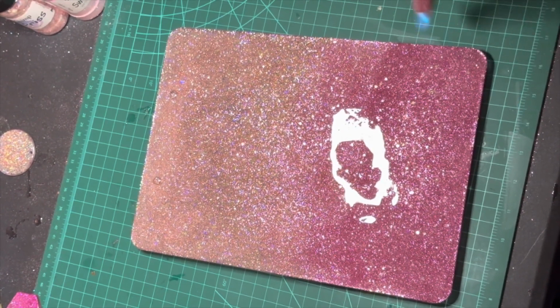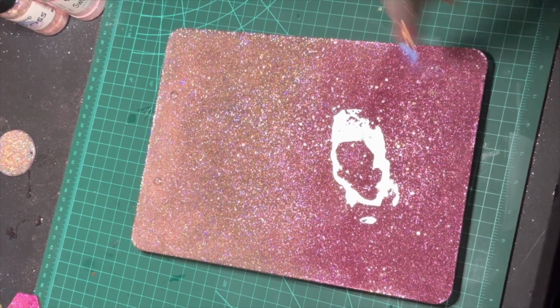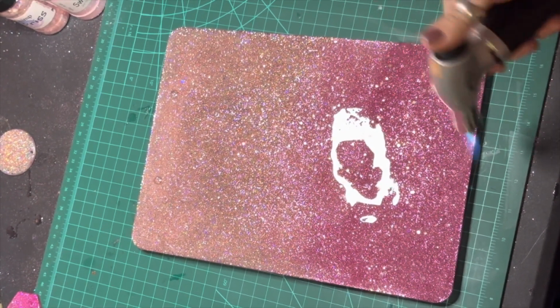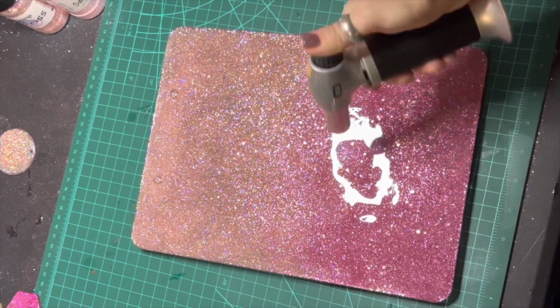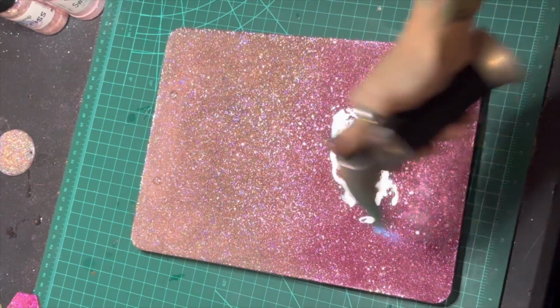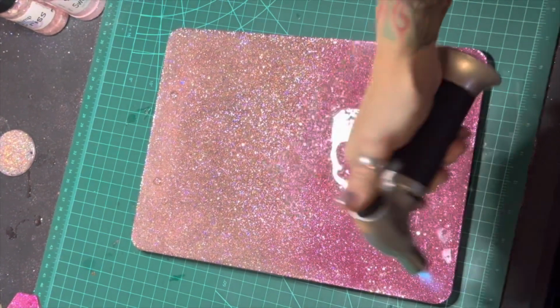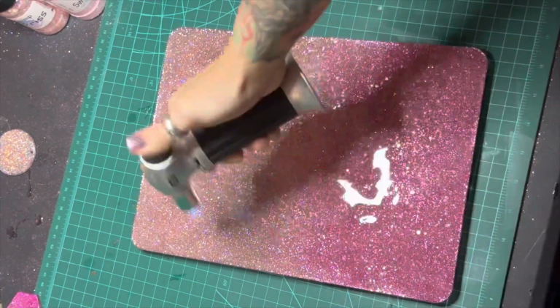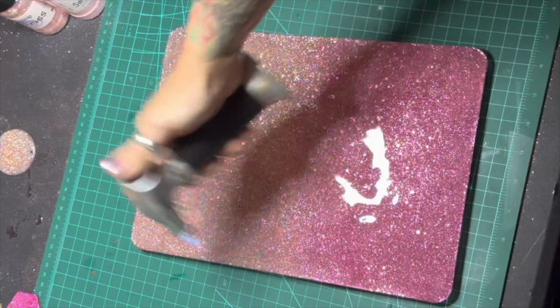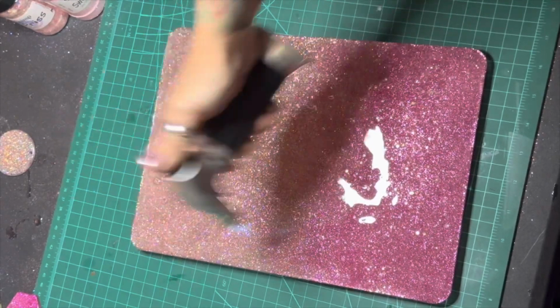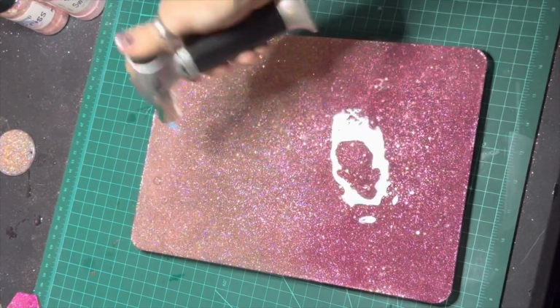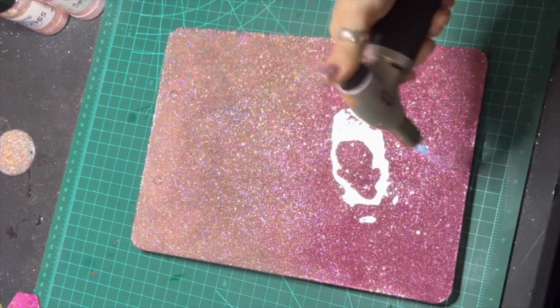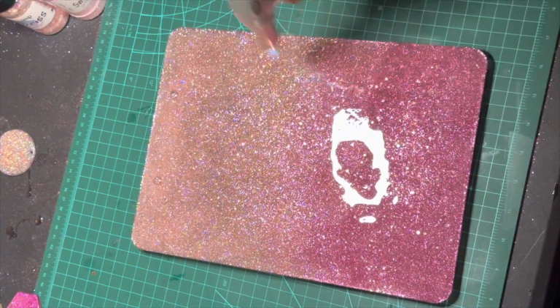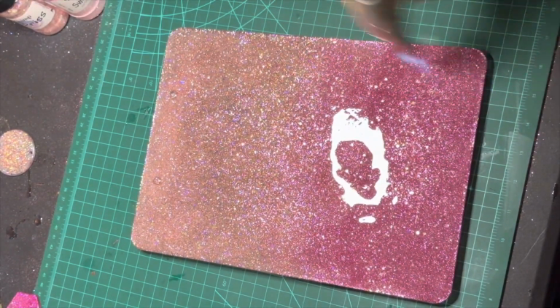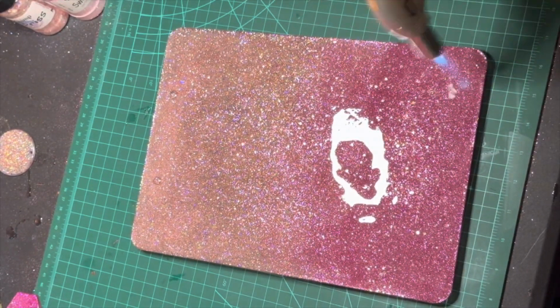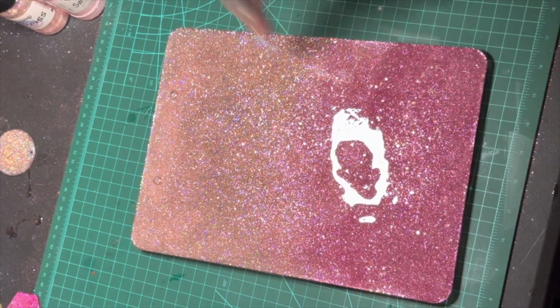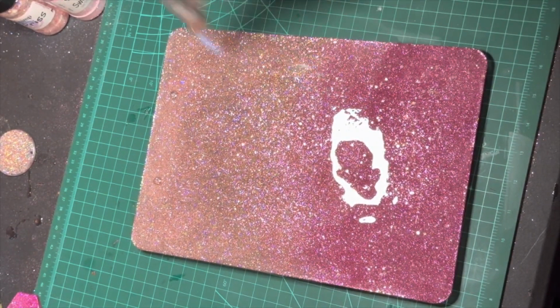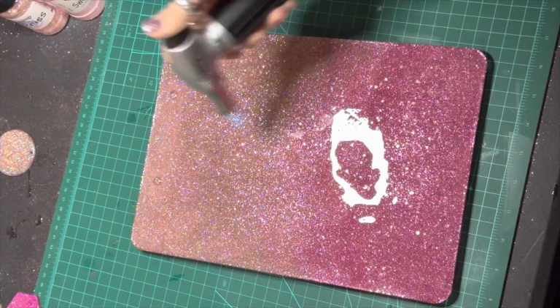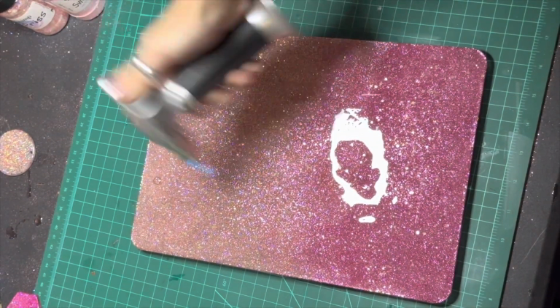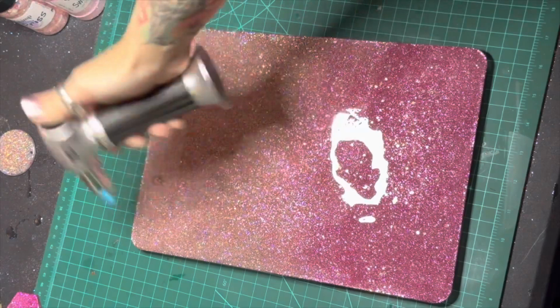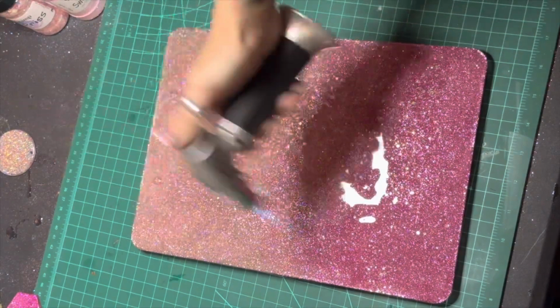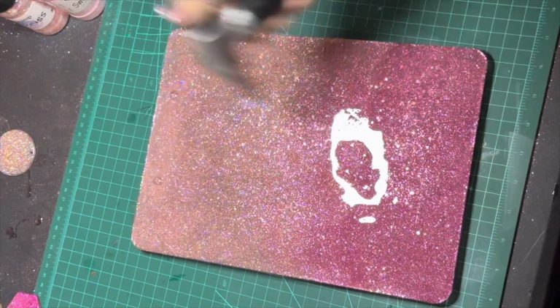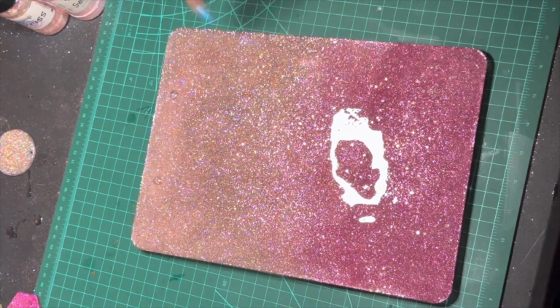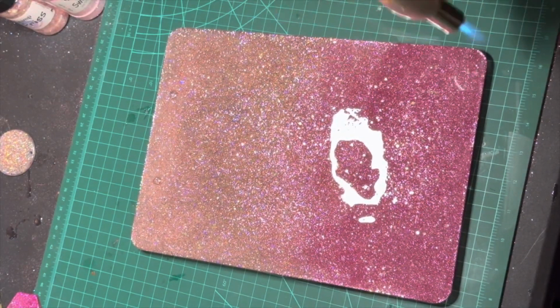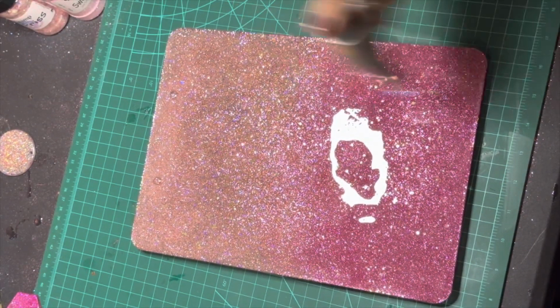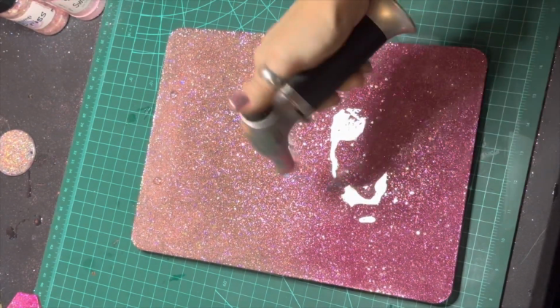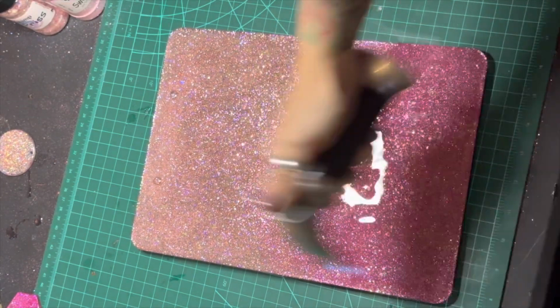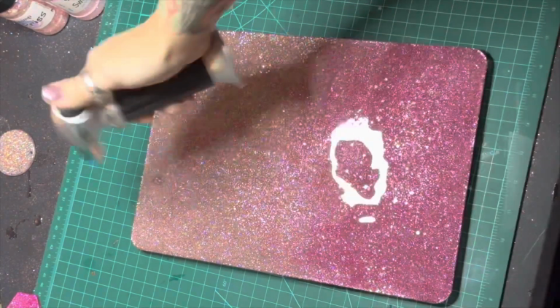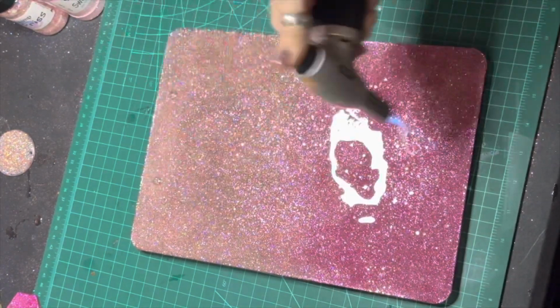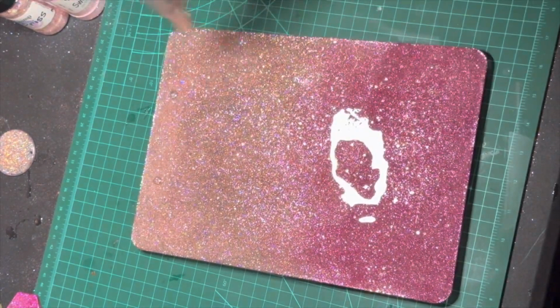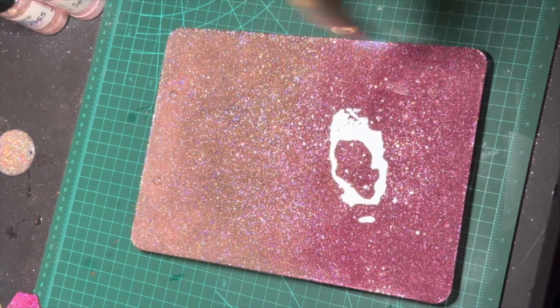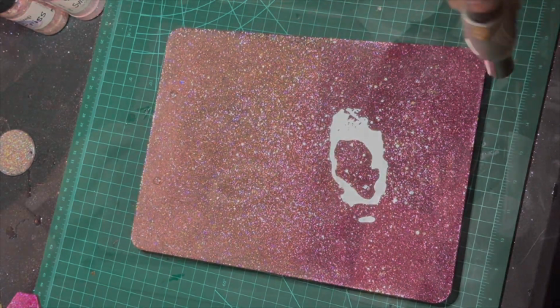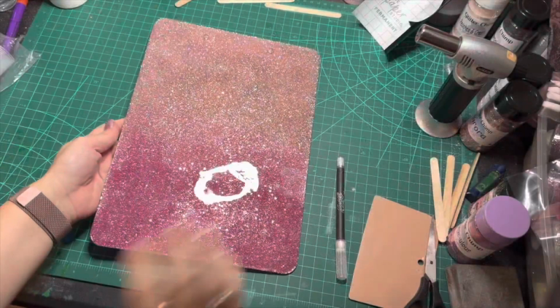Now that I have this set up level and ready to dry, I'm going to hit it with my torch again just to pop any bubbles so that I have a really nice smooth finish. I always make sure to move my torch really quickly over my epoxy because I have burned it before and it sucks when that happens.